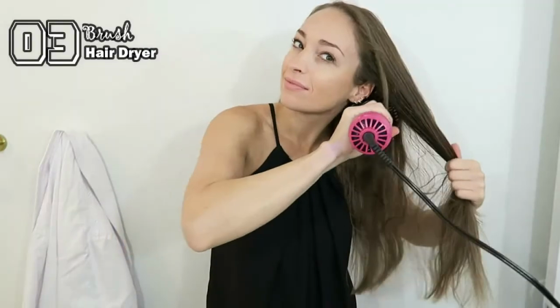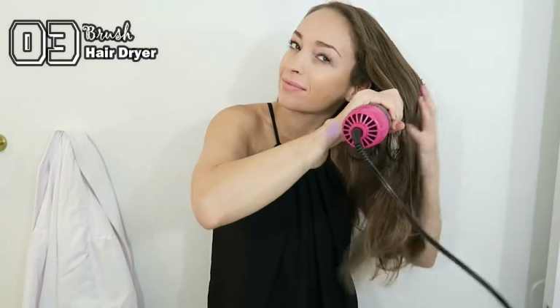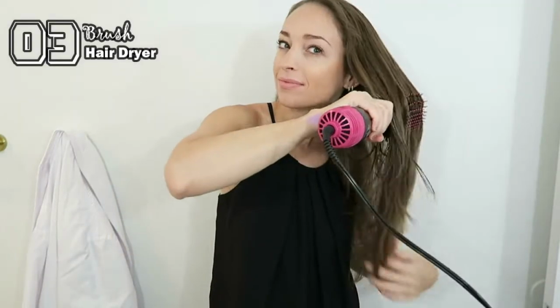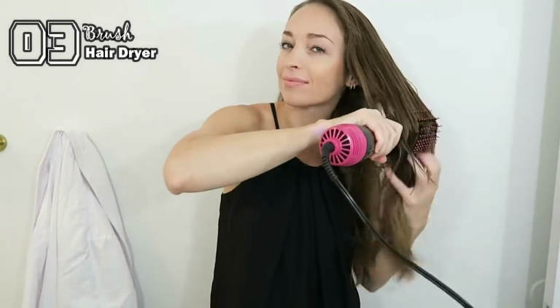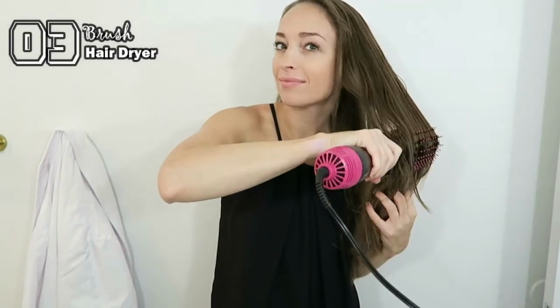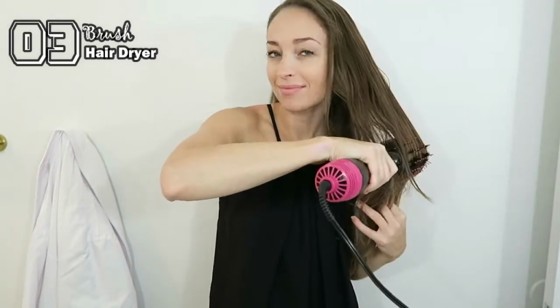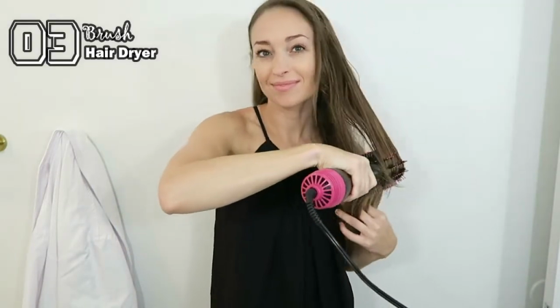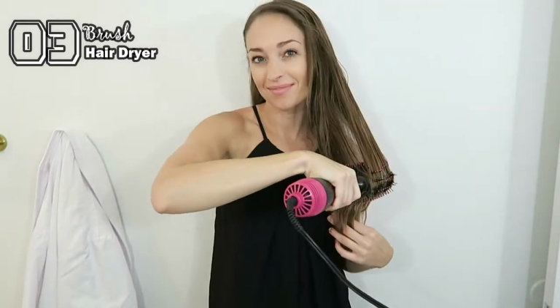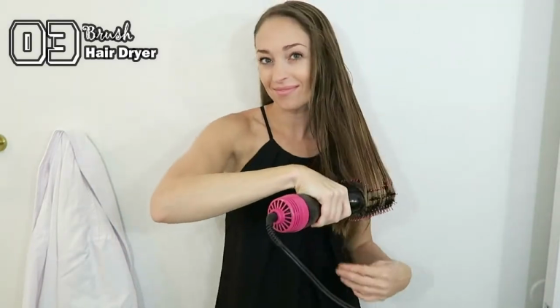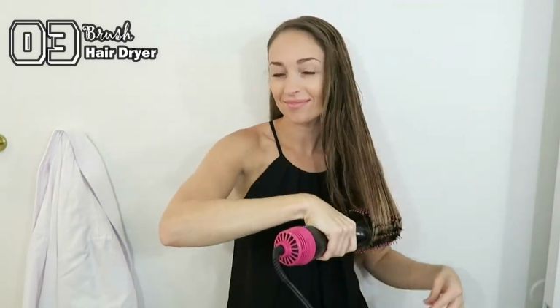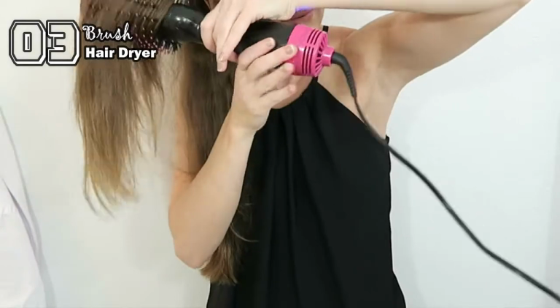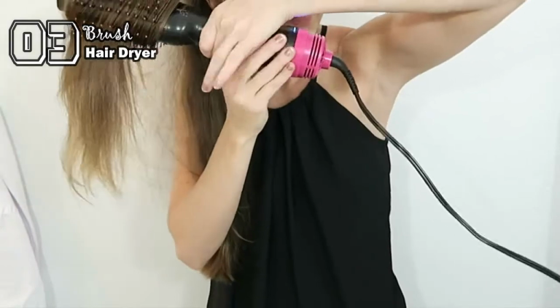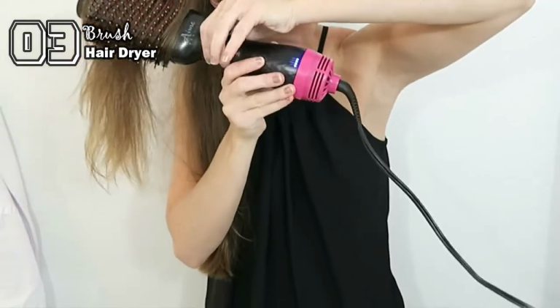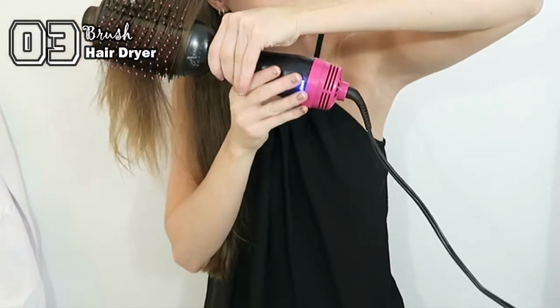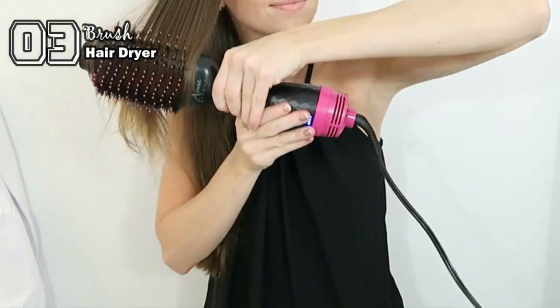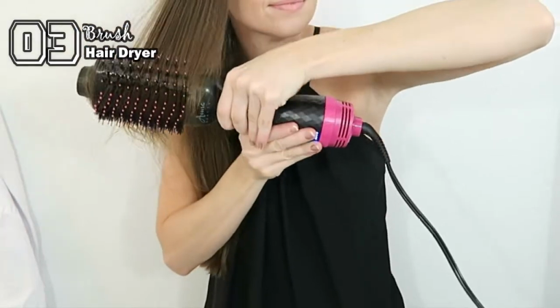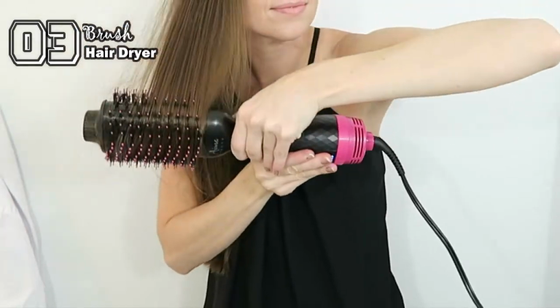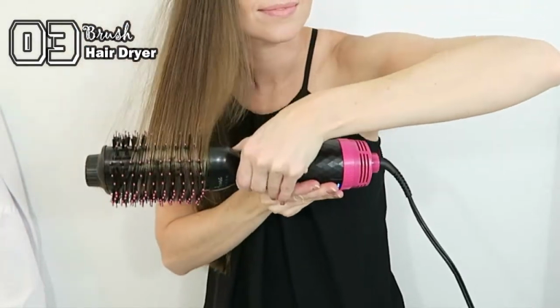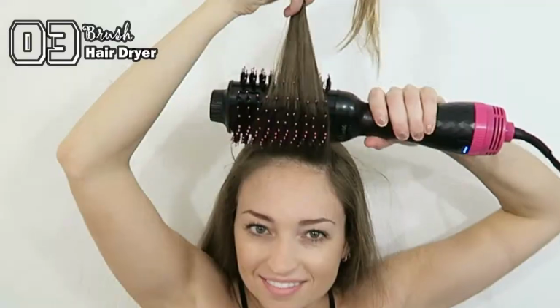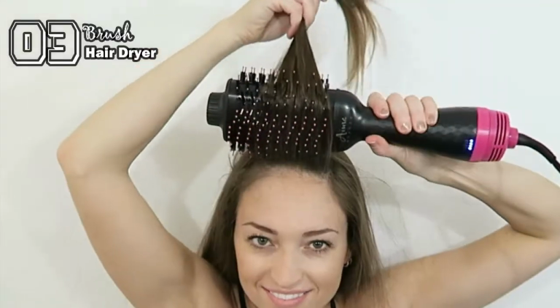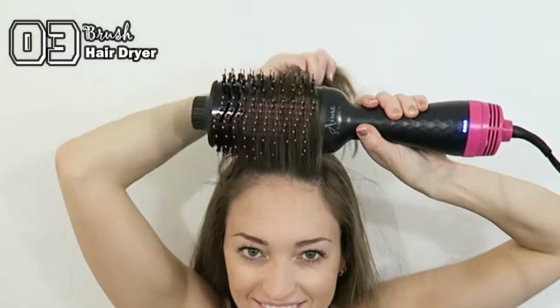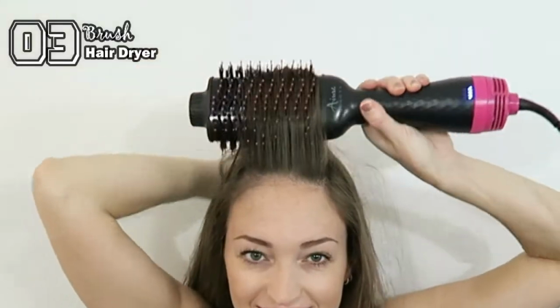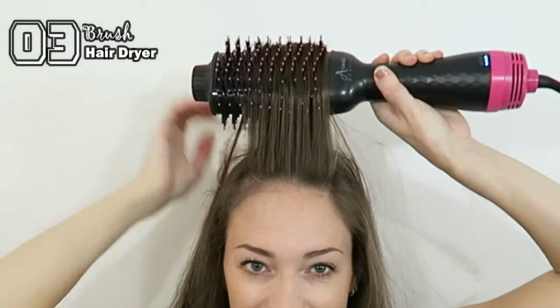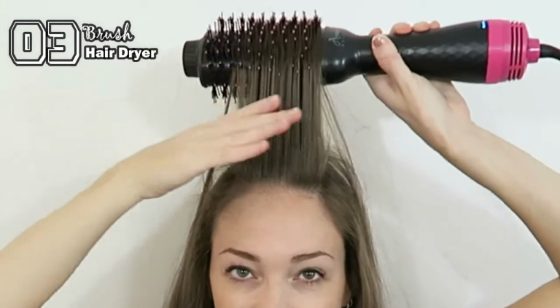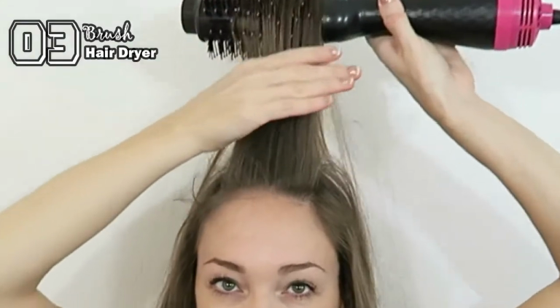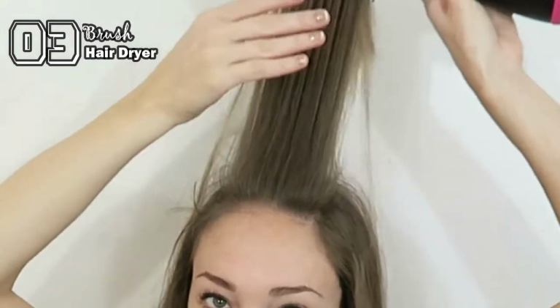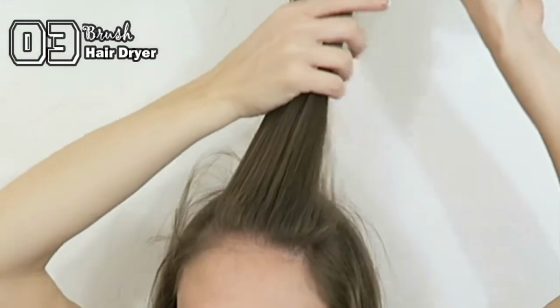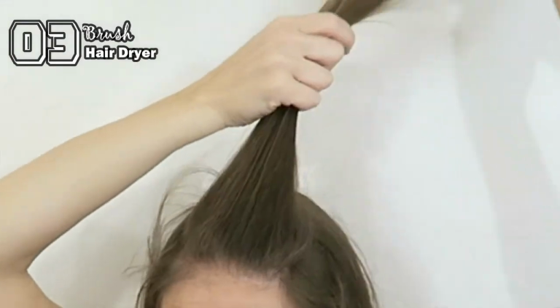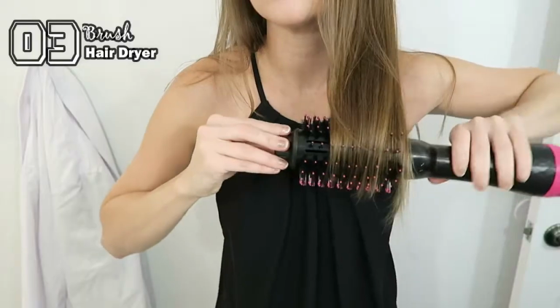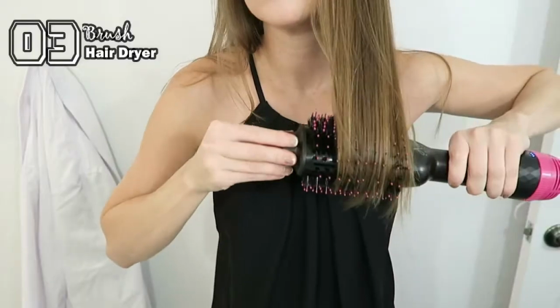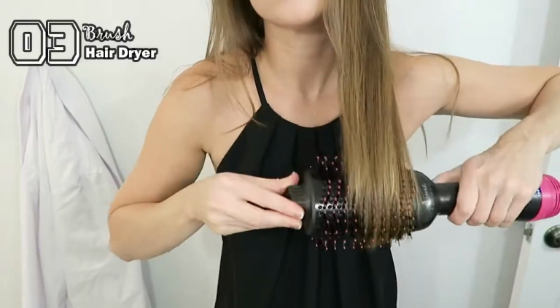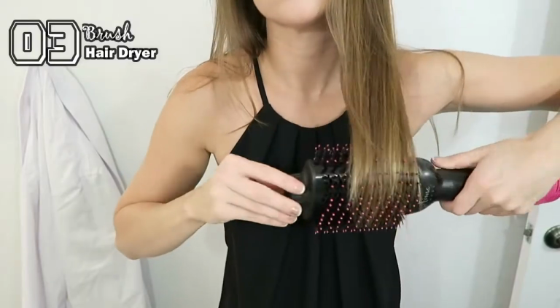In just one step, you can not only dry your hair, but also add volume. Easy to use — you can even lift the roots and add a little wave at the bottom.